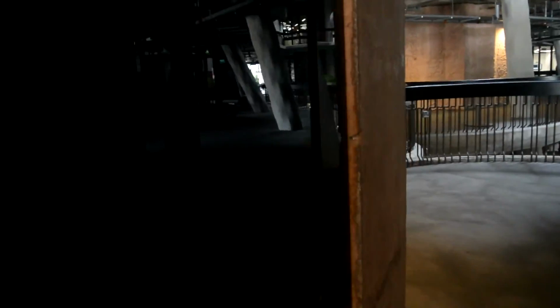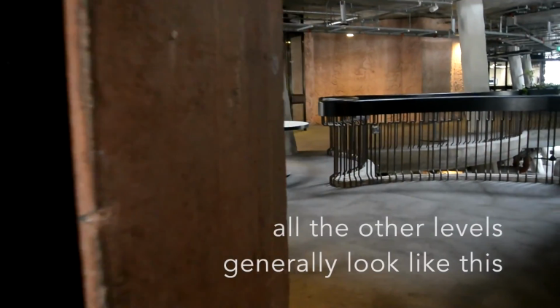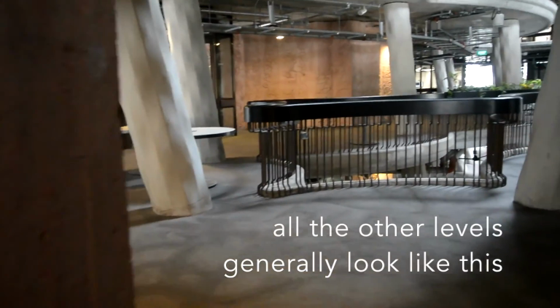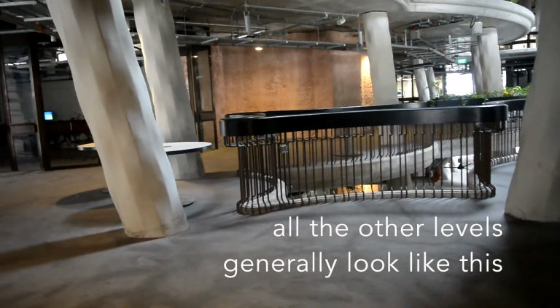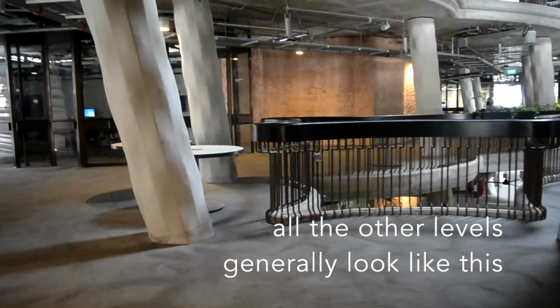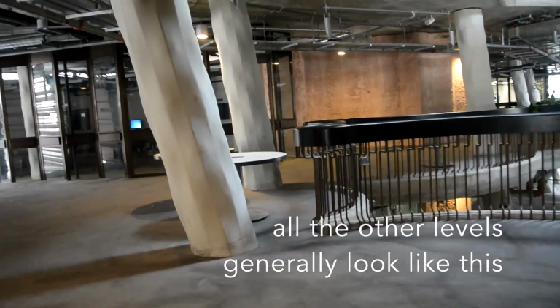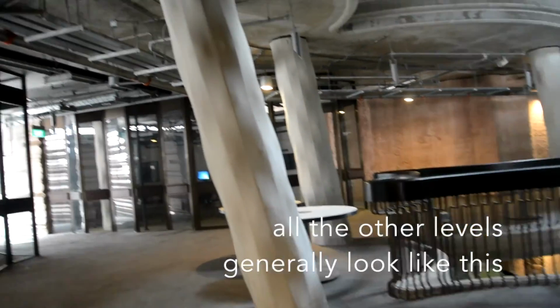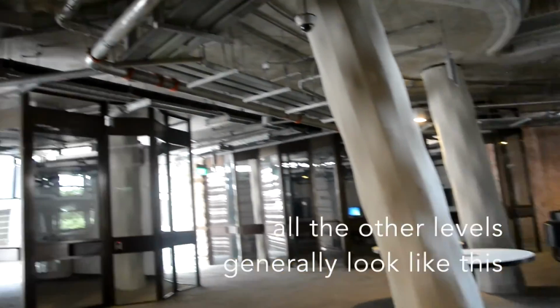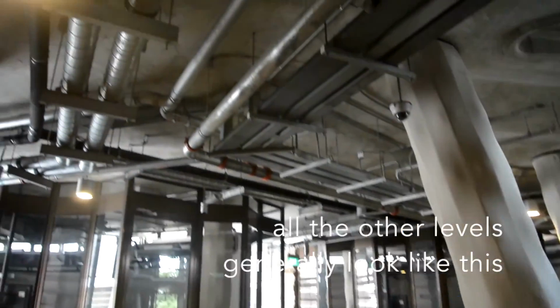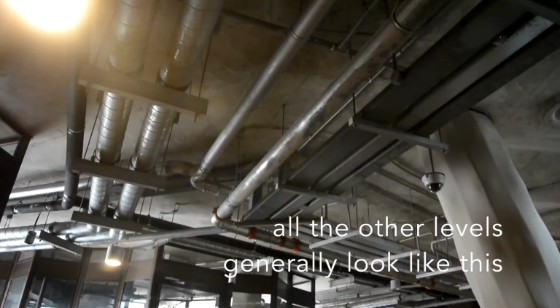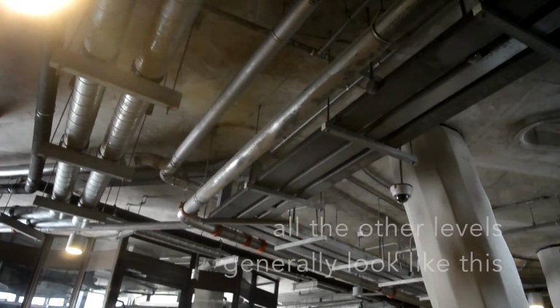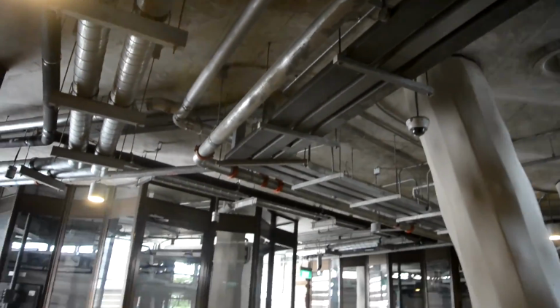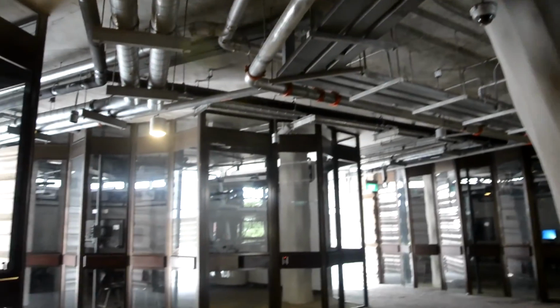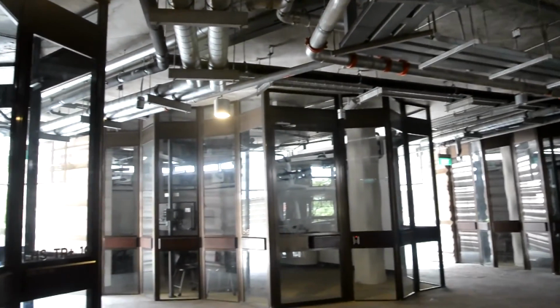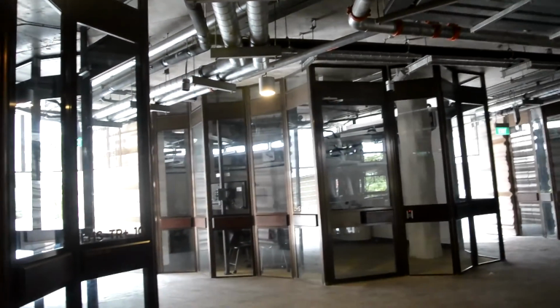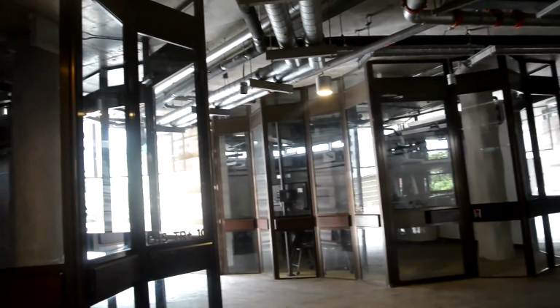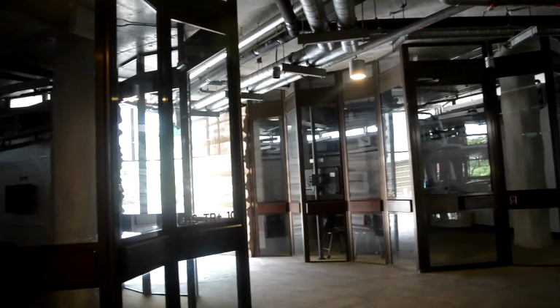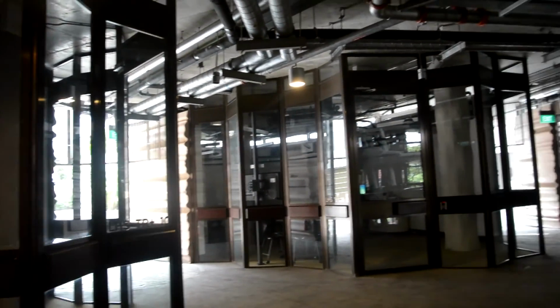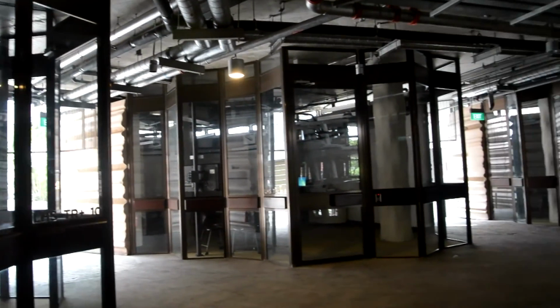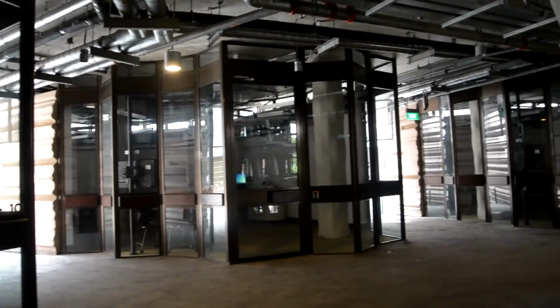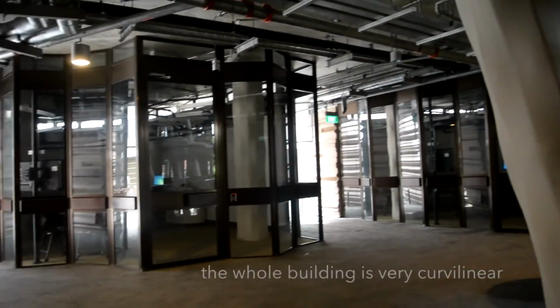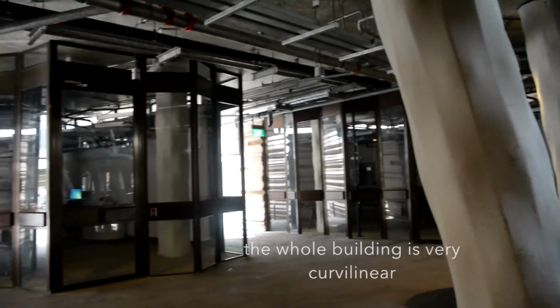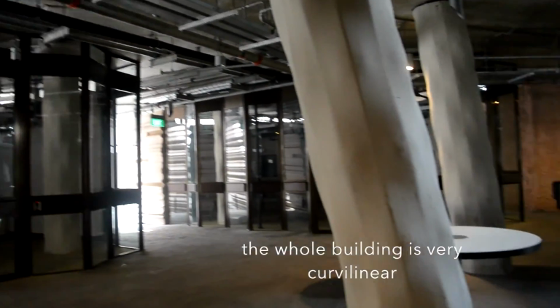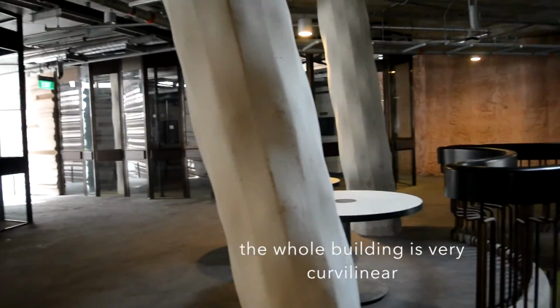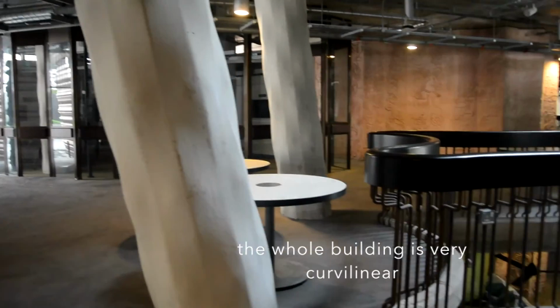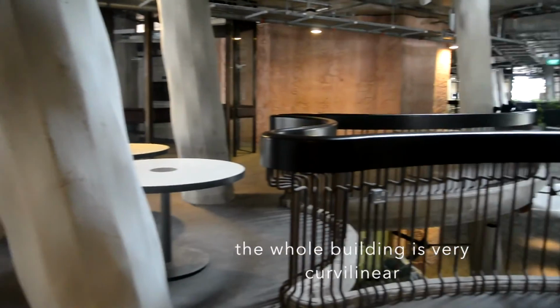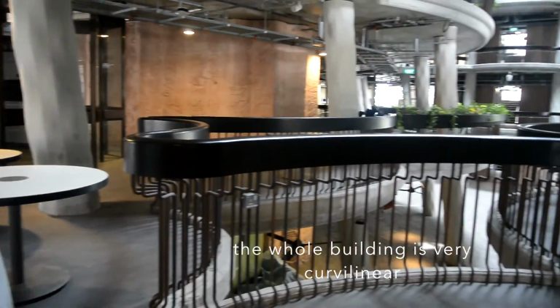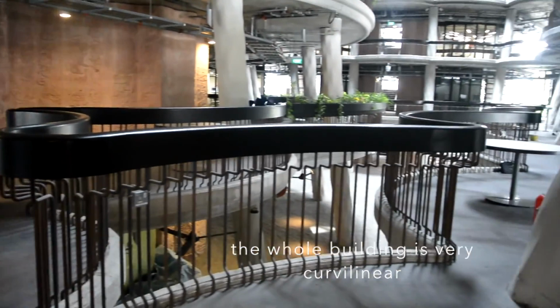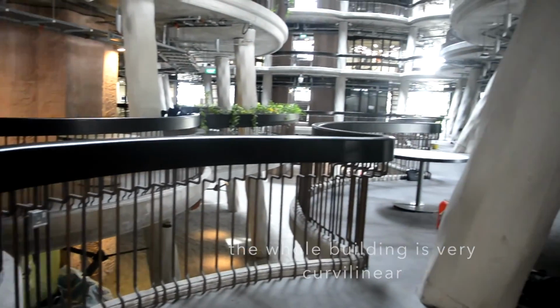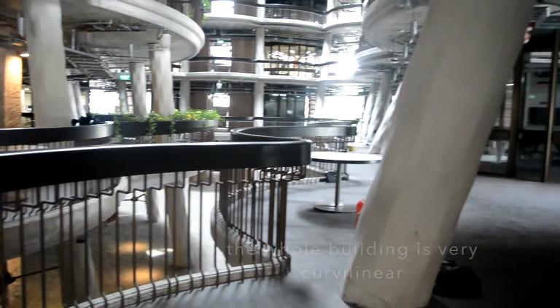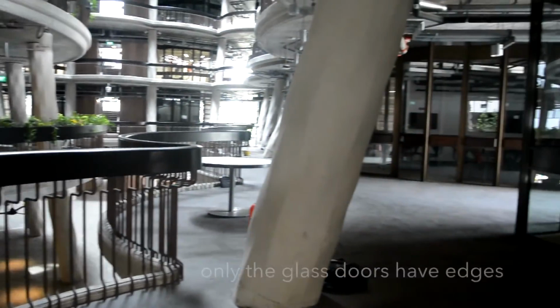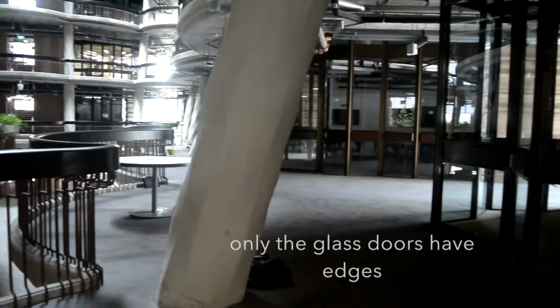Other than the ground floor and the top floor which you will see later, all the other levels generally look like this one. And if you notice, the whole building is very curvilinear and only the glass doors have edges.